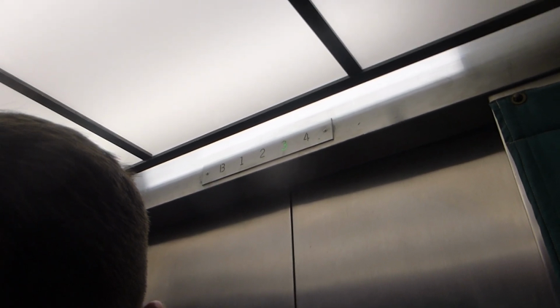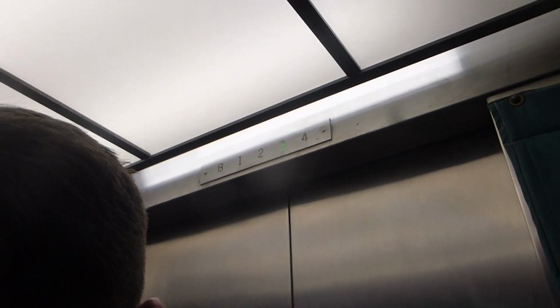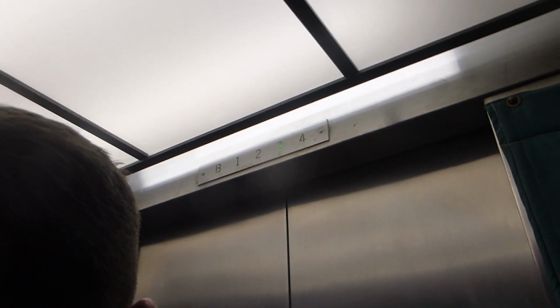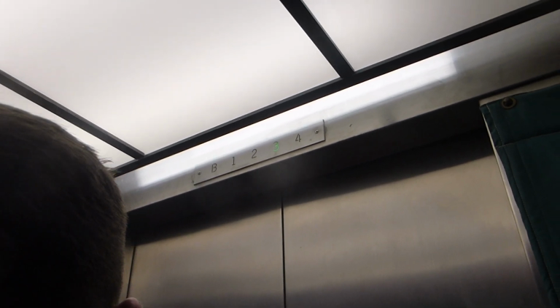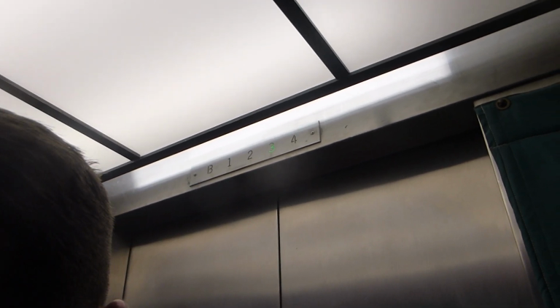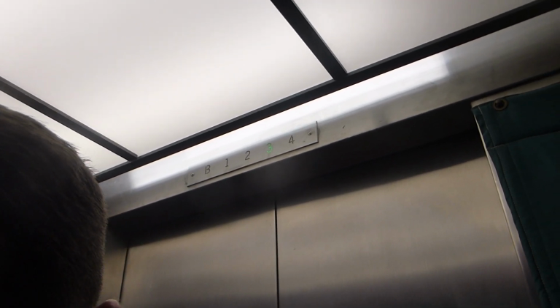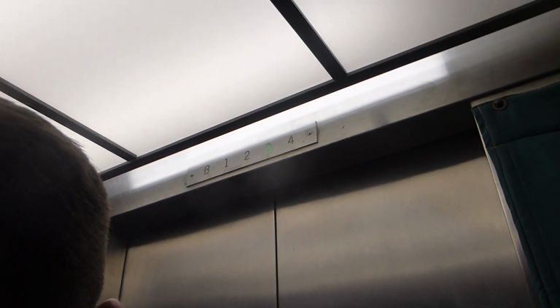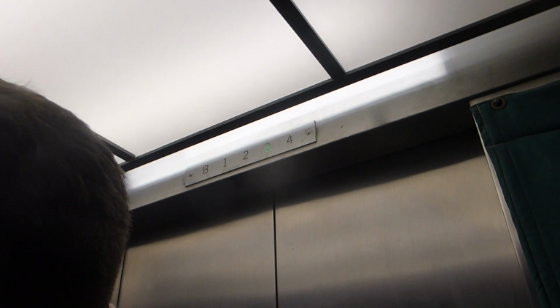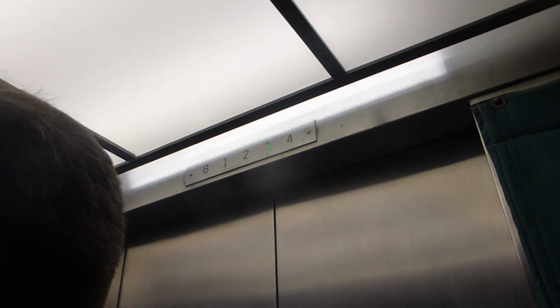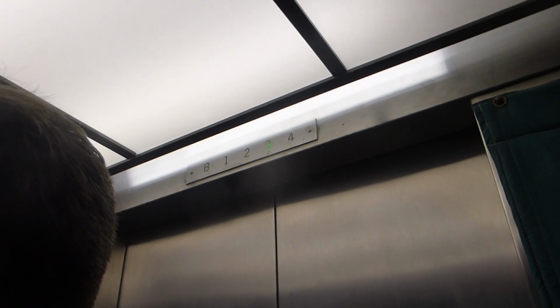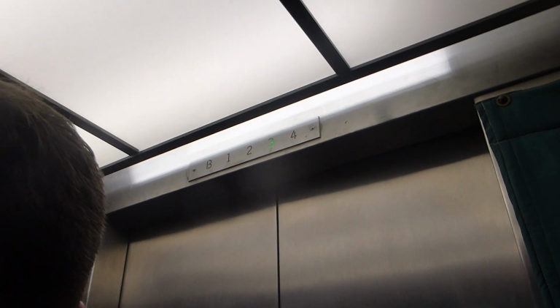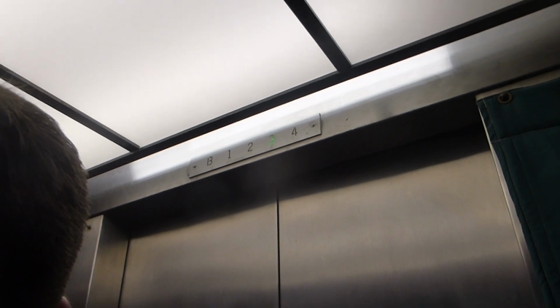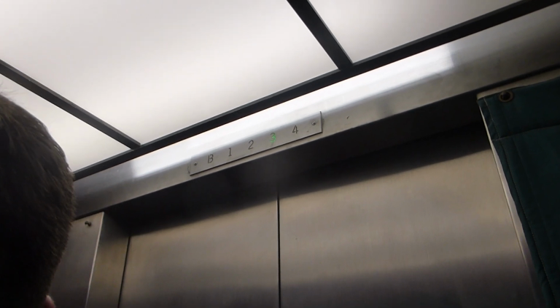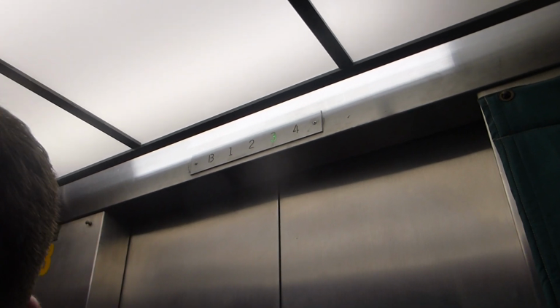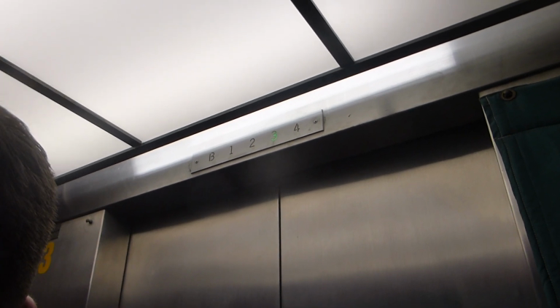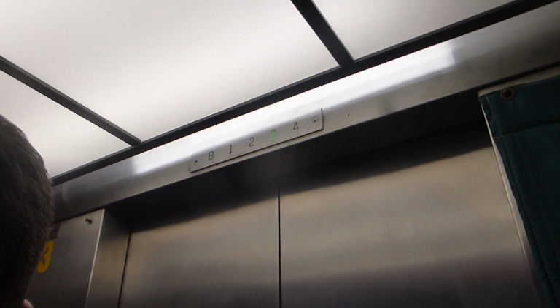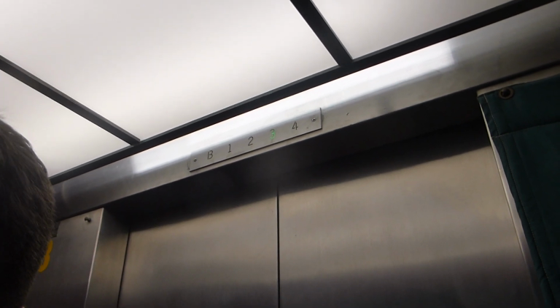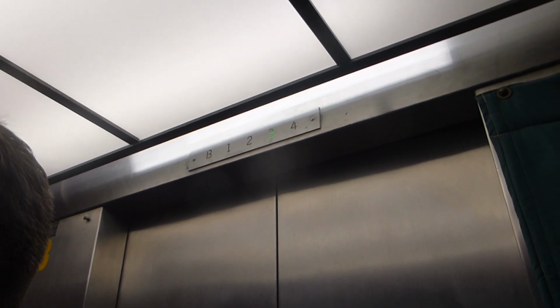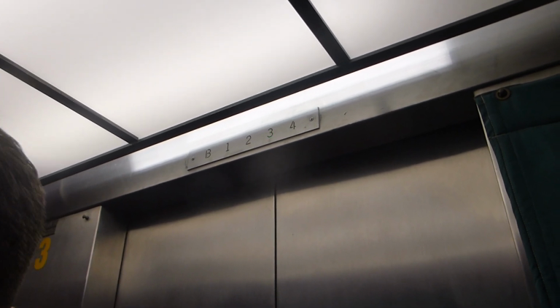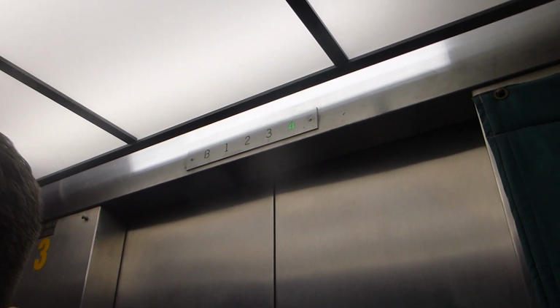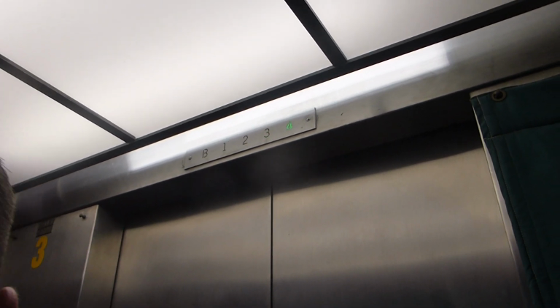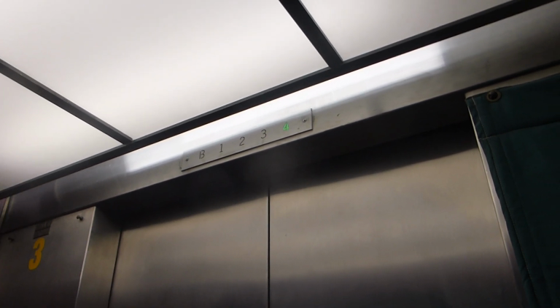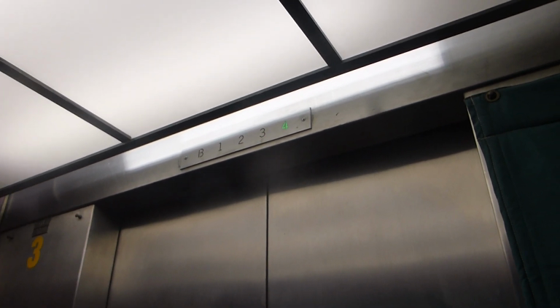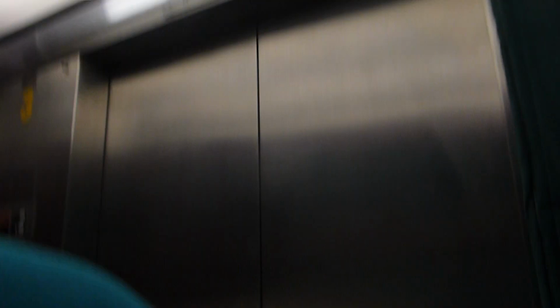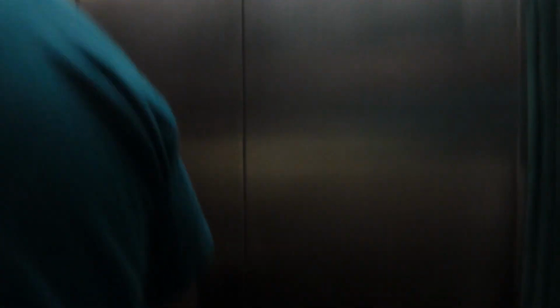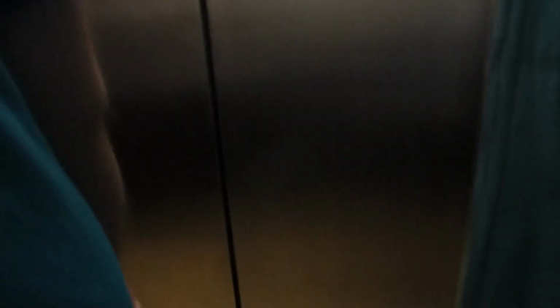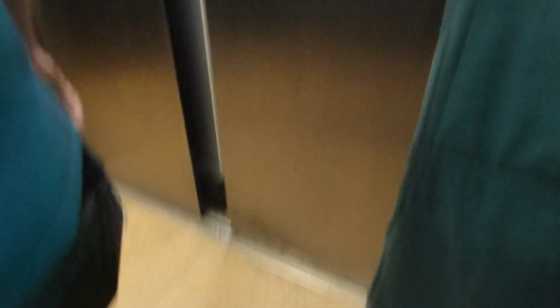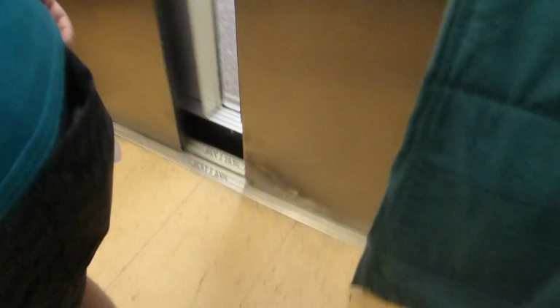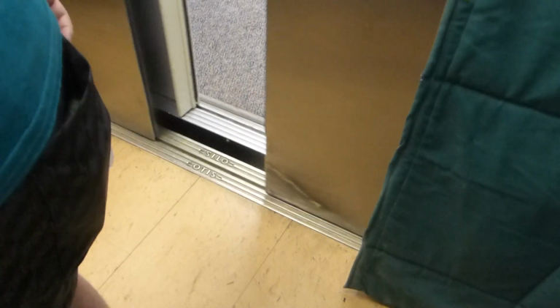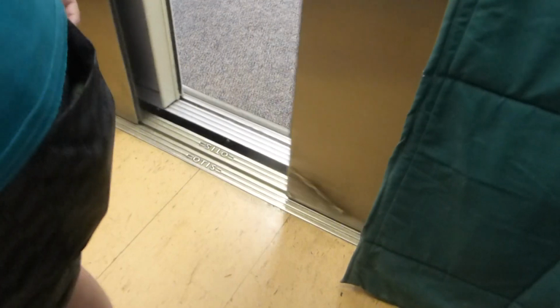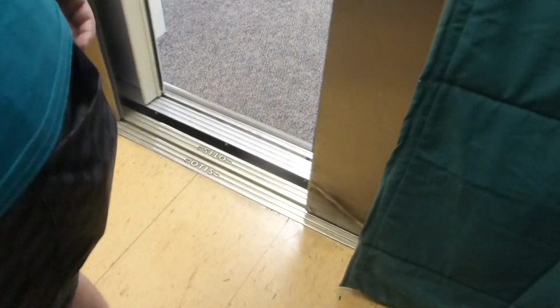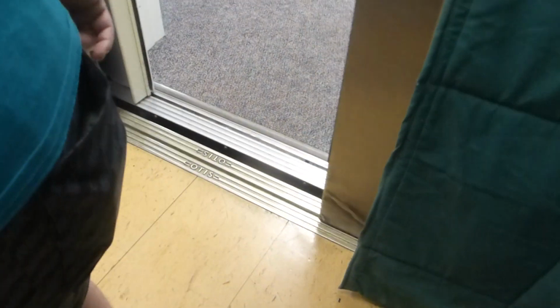Let's be quiet going down because I want to hear that motor starting up. This is a top driven traction. Did you hear that? Yeah.